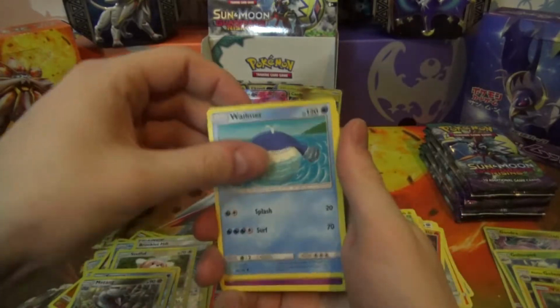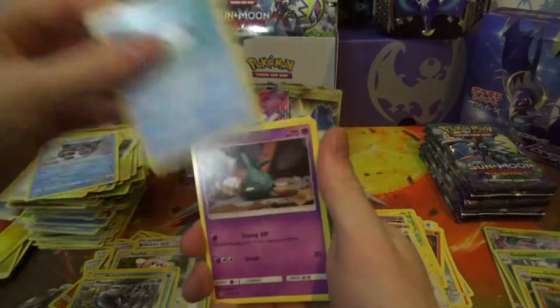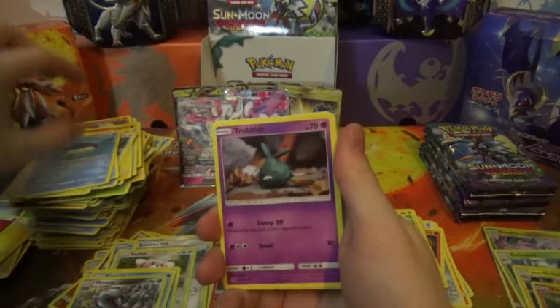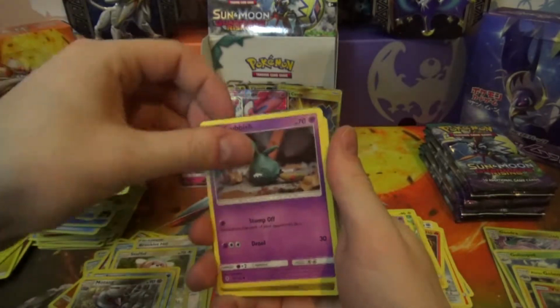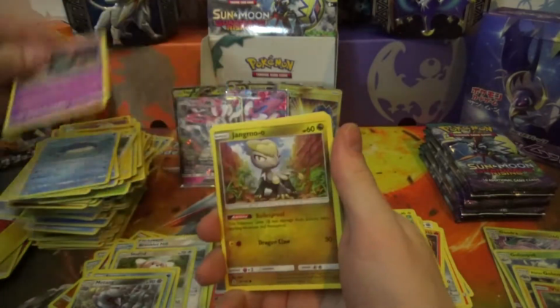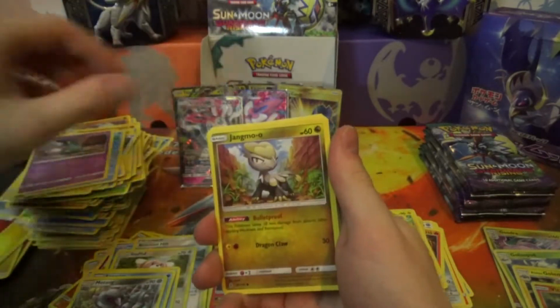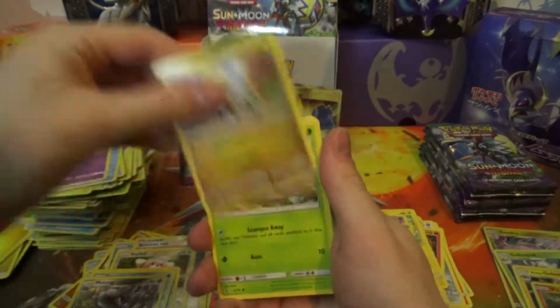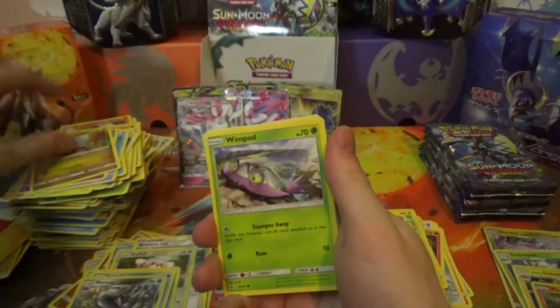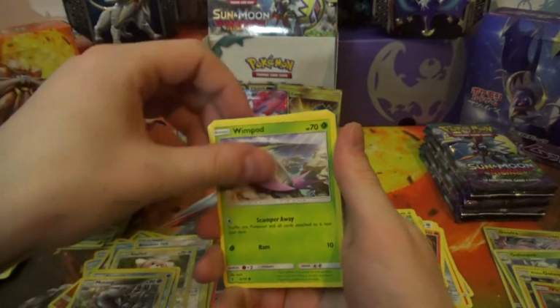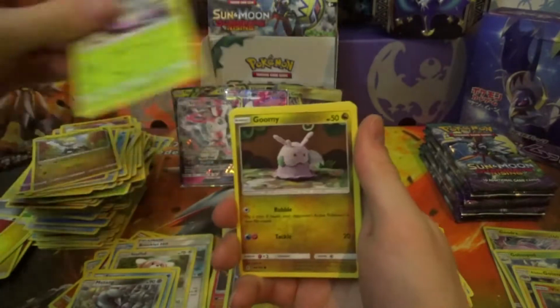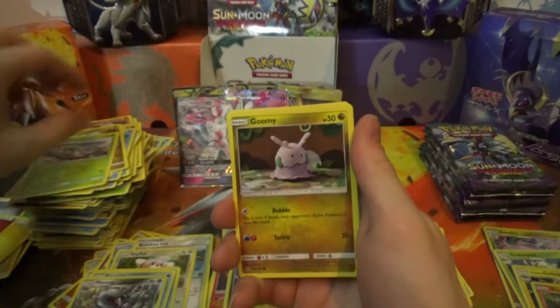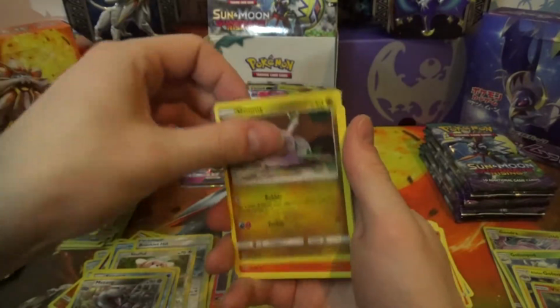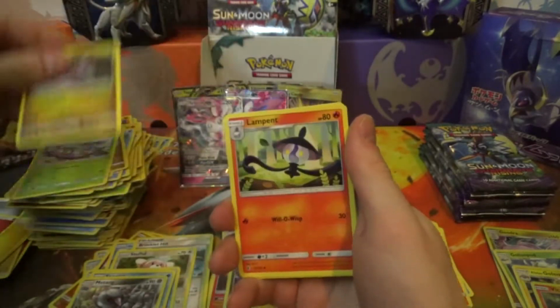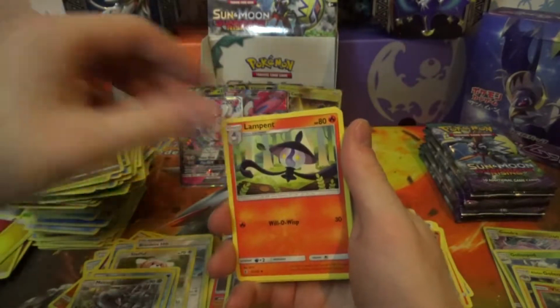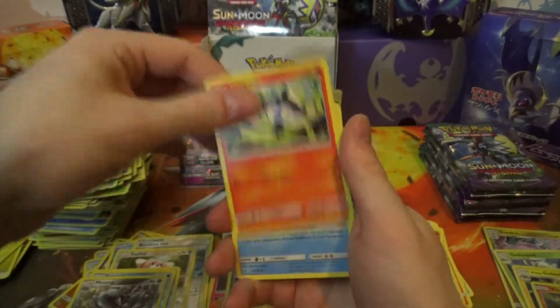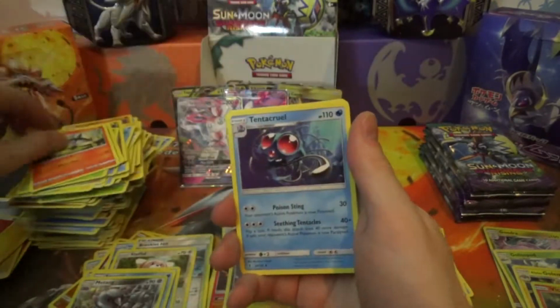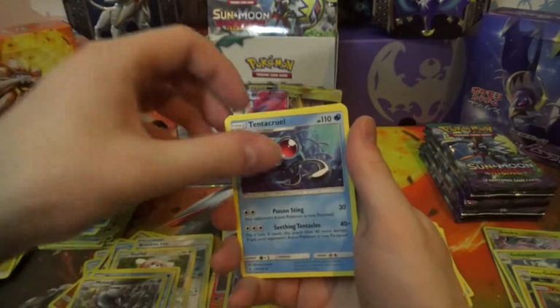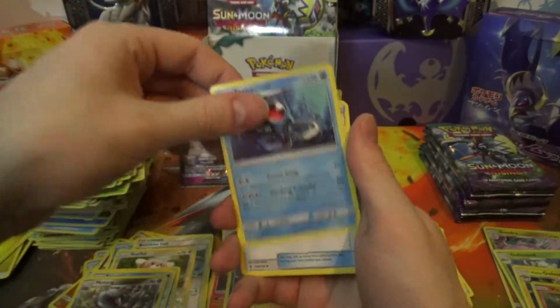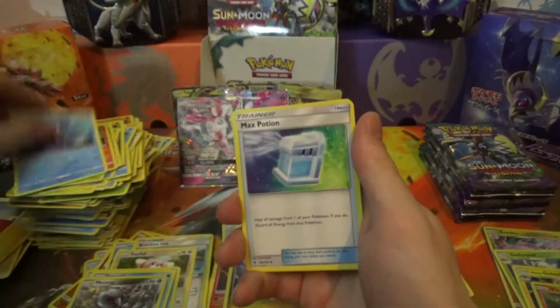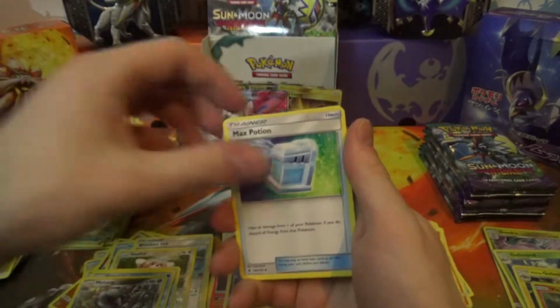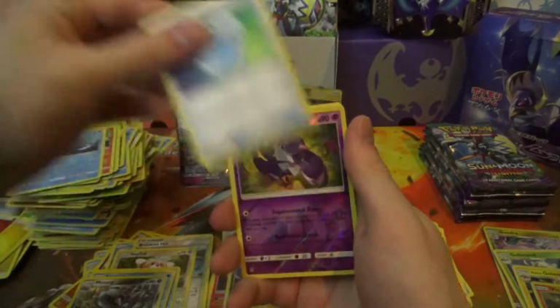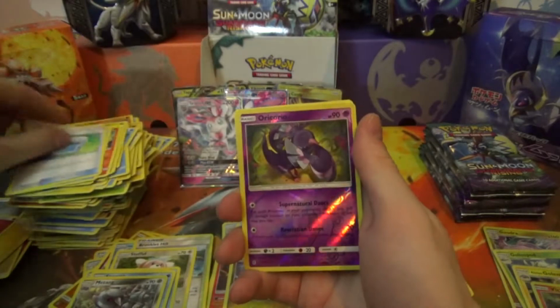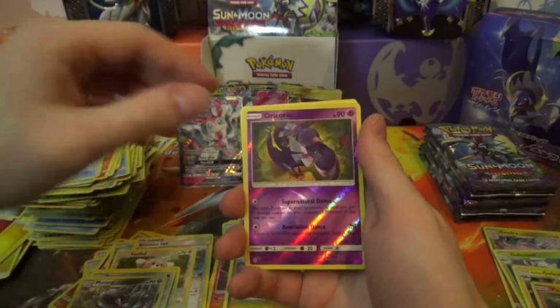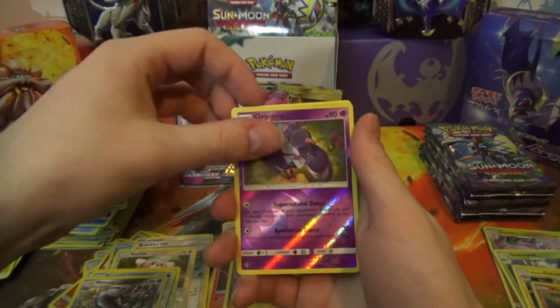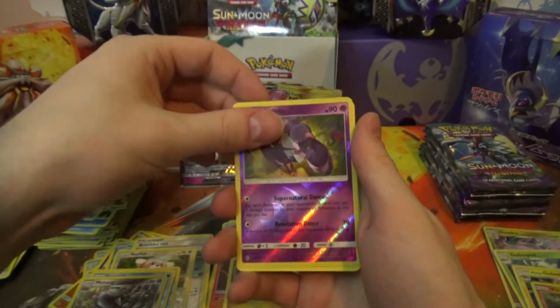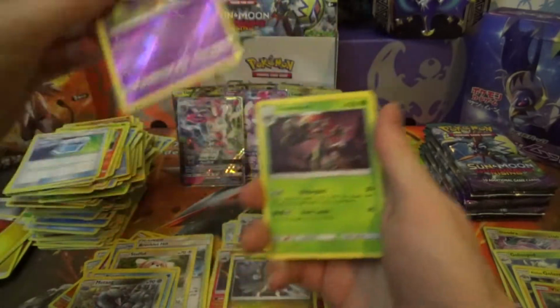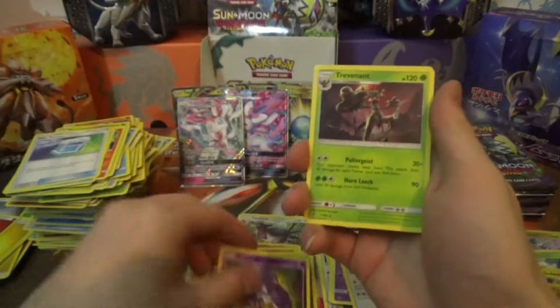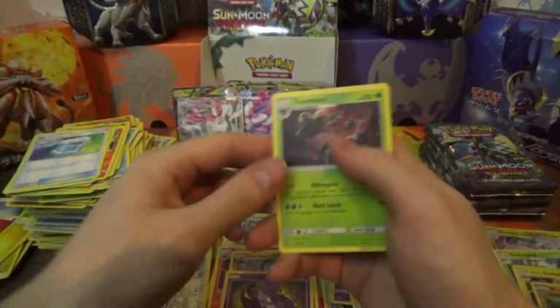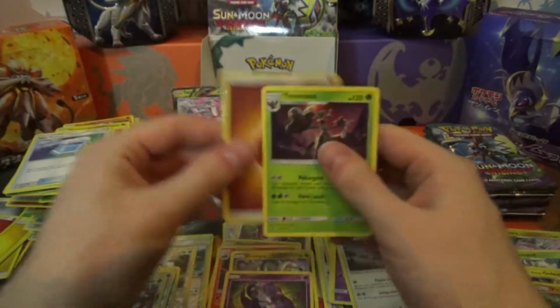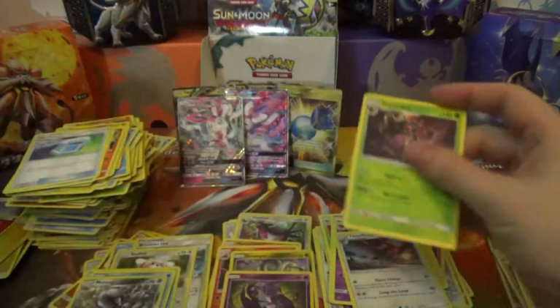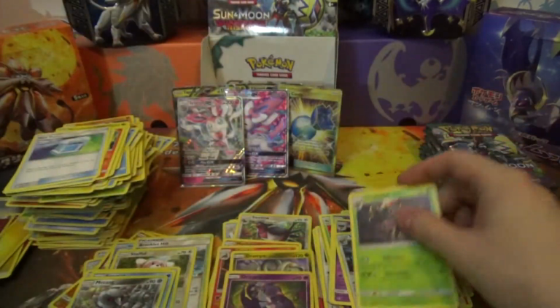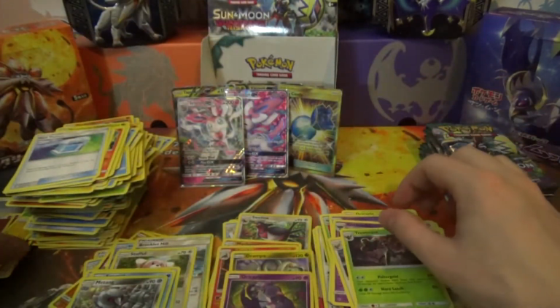Next pack: Wailmer, Trubbish, Jangmo-o, Wimpod, Goomy, Lampent, Tentacruel, Max Potion, Oricorio Reverse Rare, and Trevenant Regular Rare.